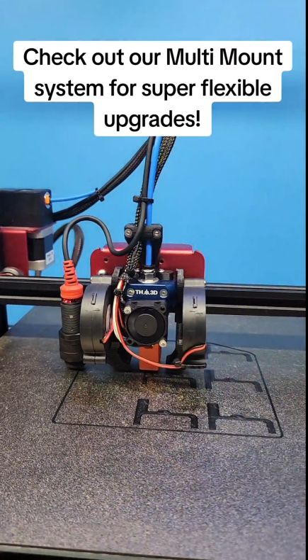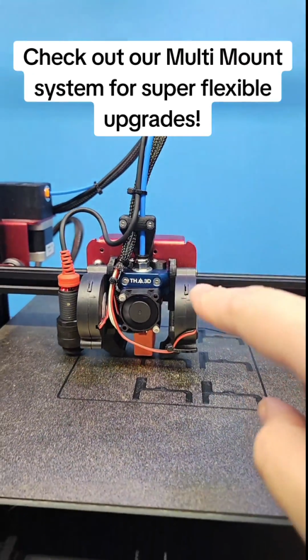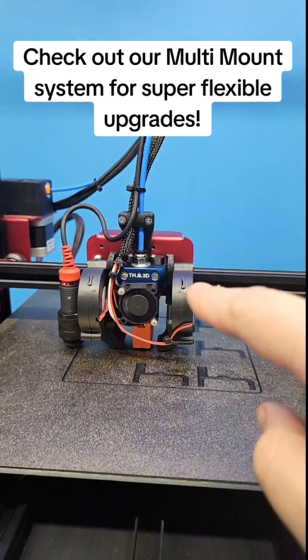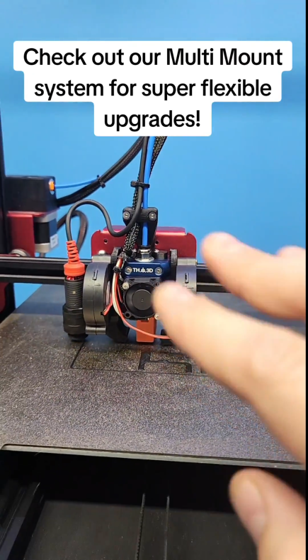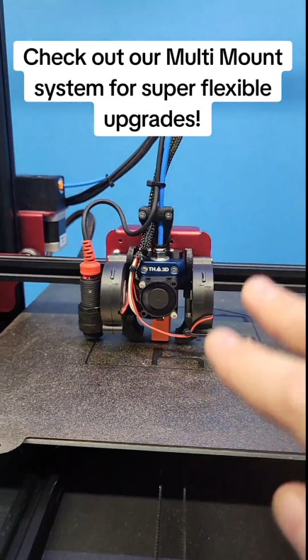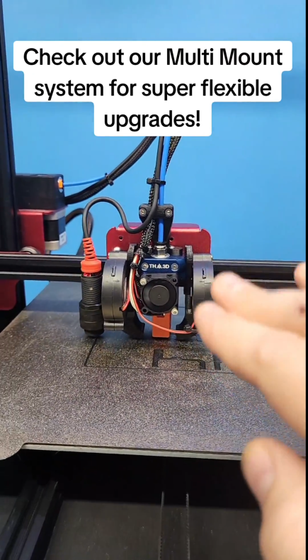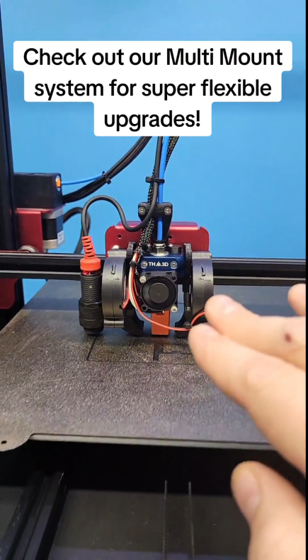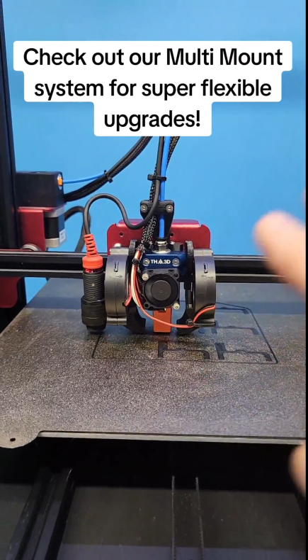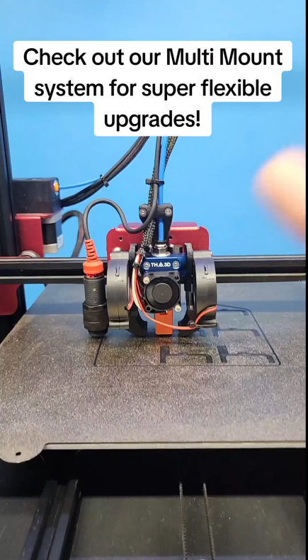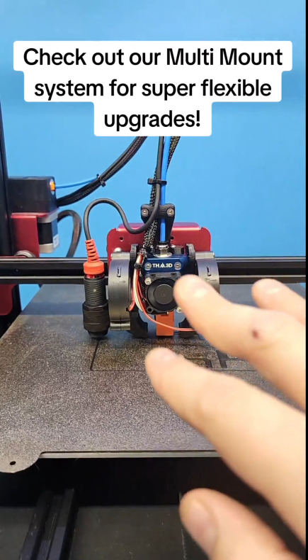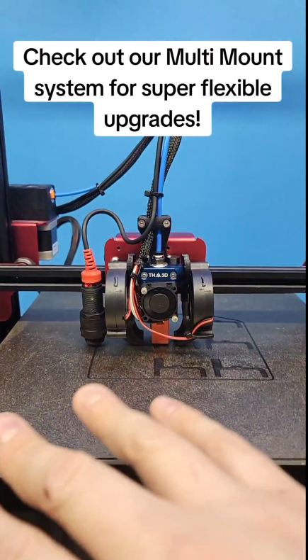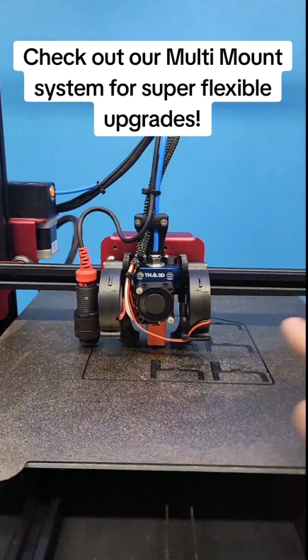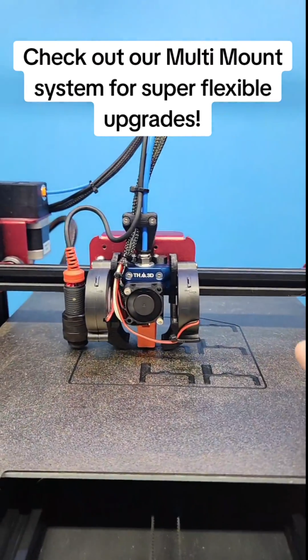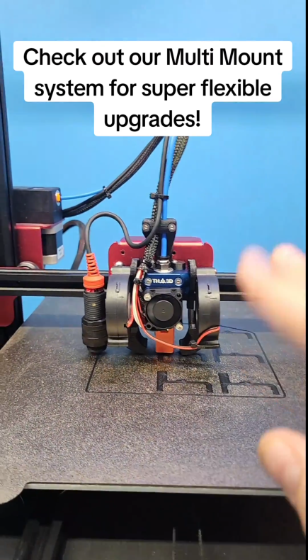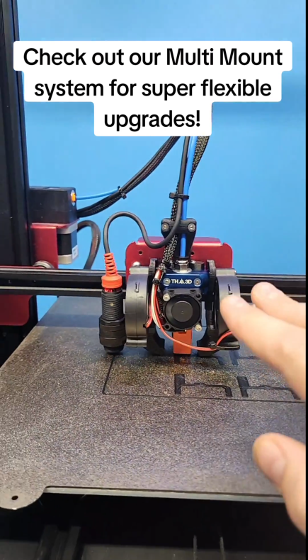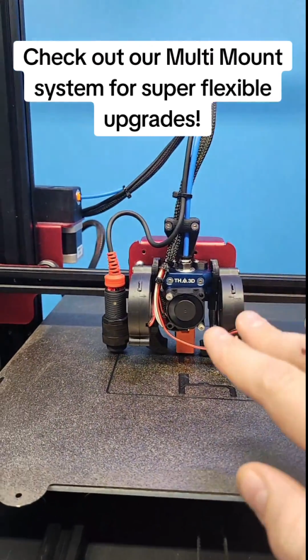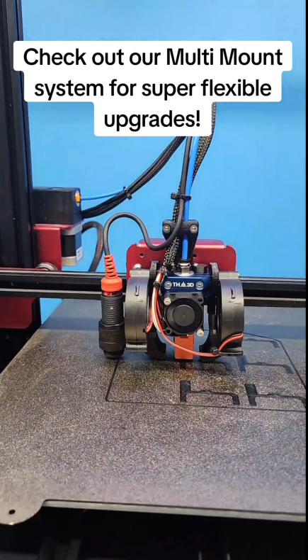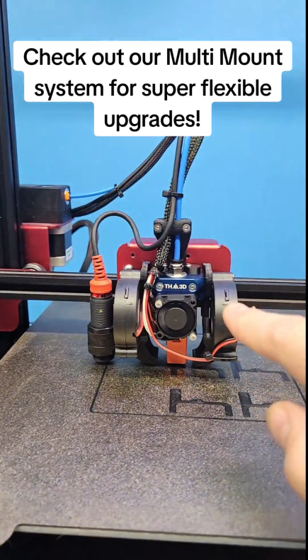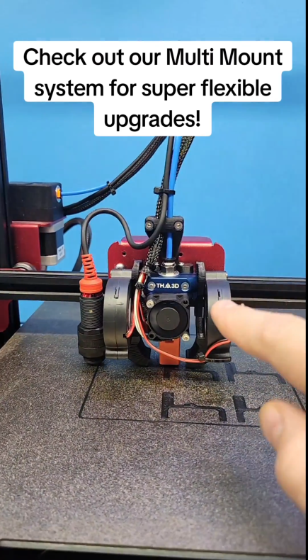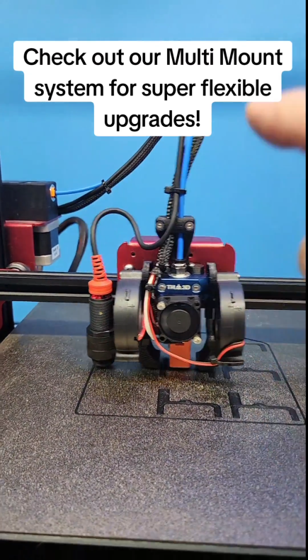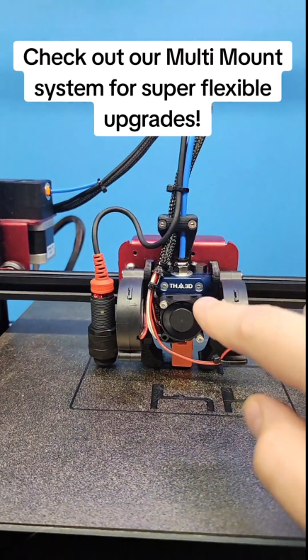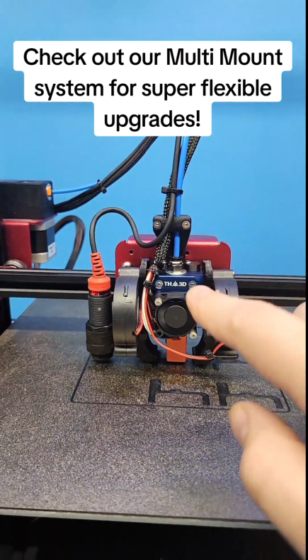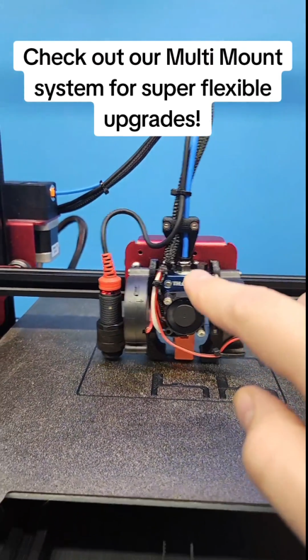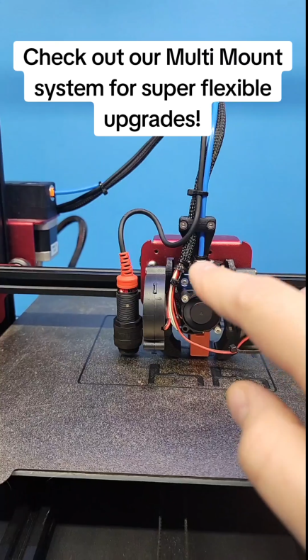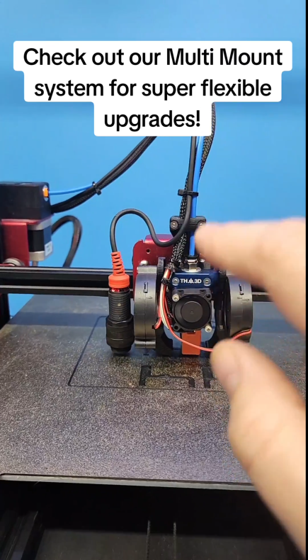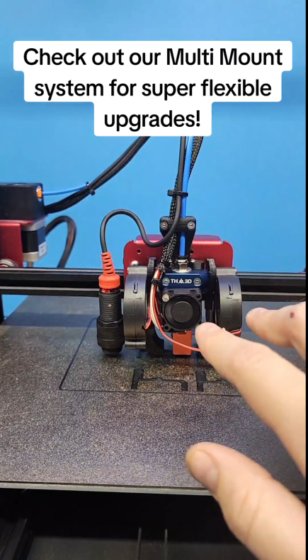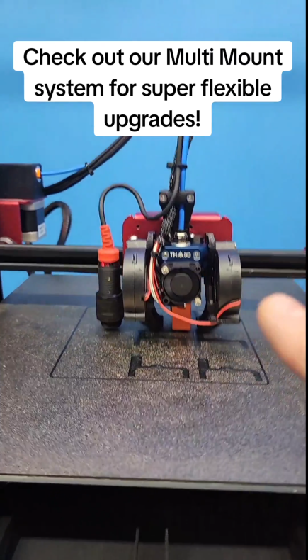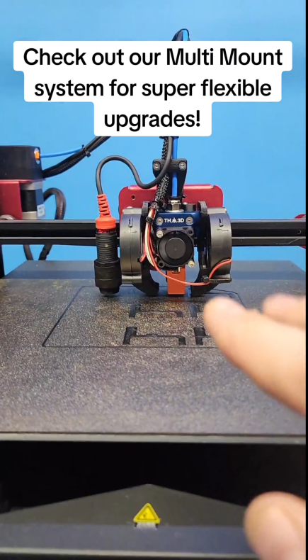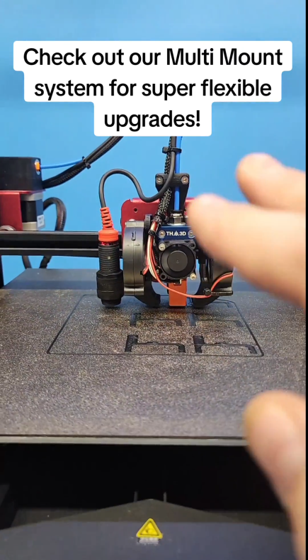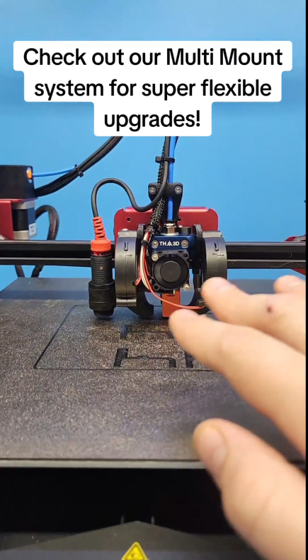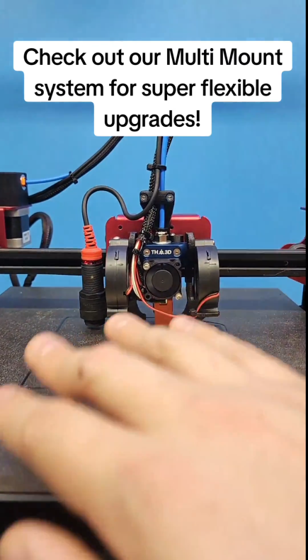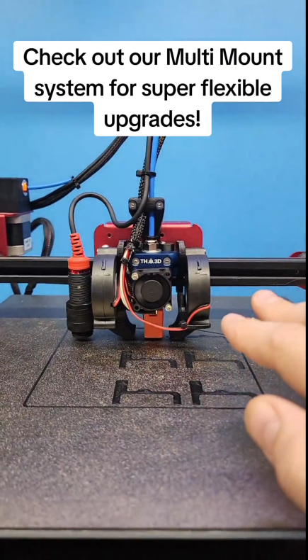If you haven't checked it out and you're looking for a cool mounting solution that works on multiple different Creality printers and Salvo machines, check it out on our website. Just go to the multi-mount page and you can see here, I've got this one all kitted out.